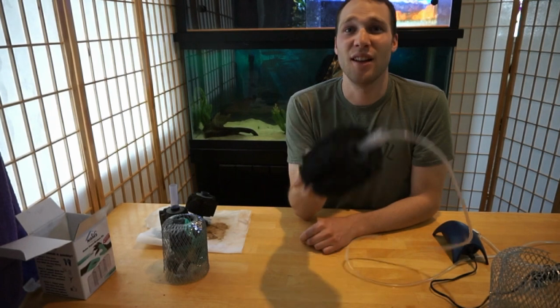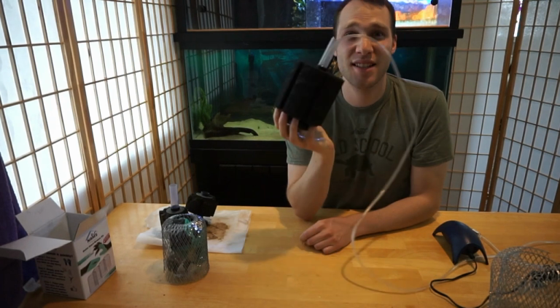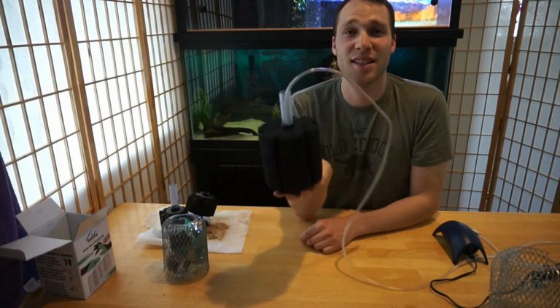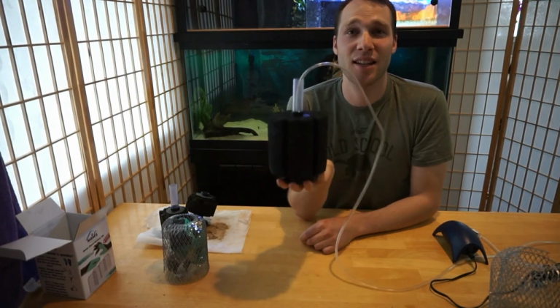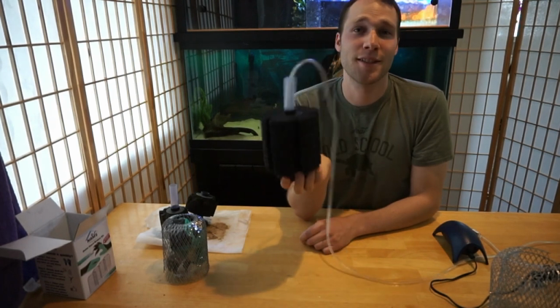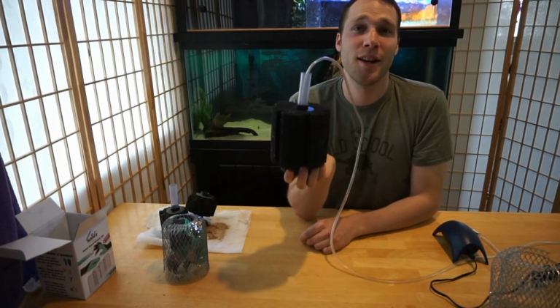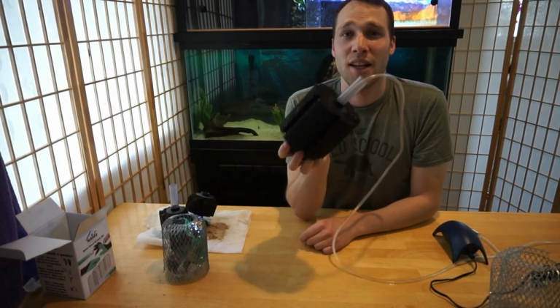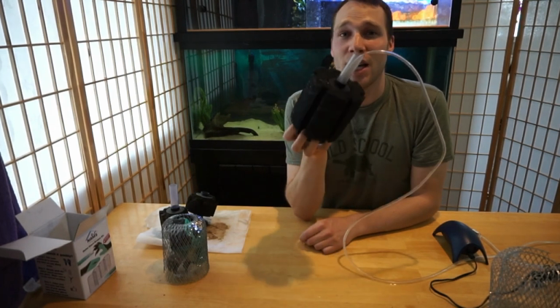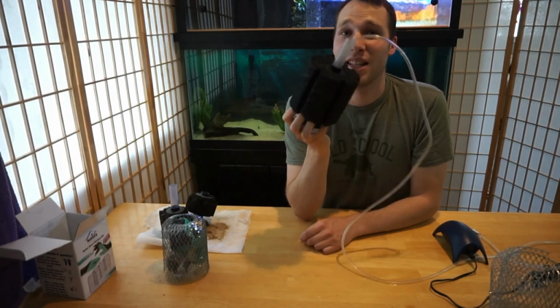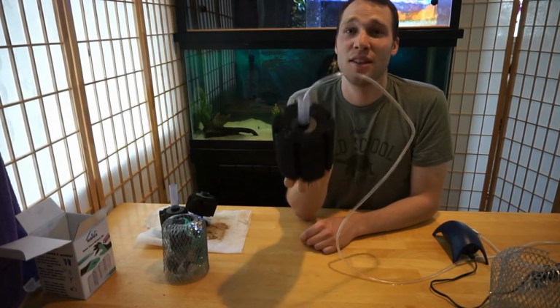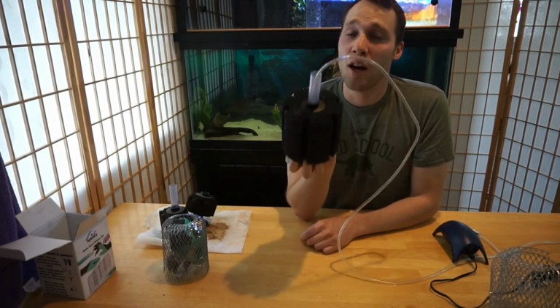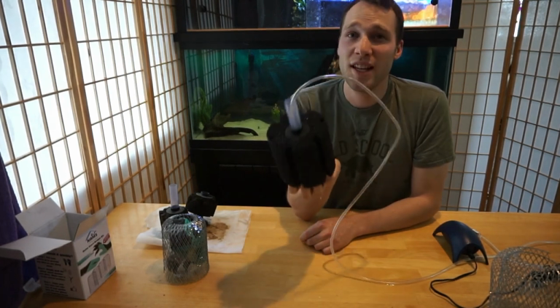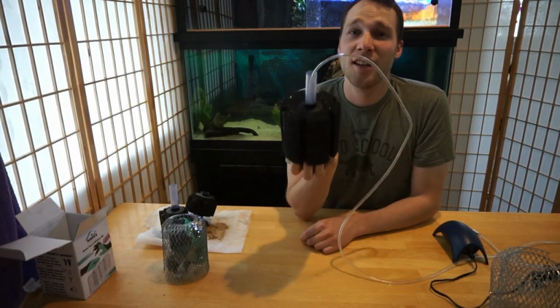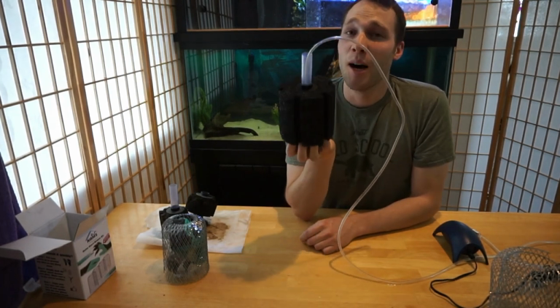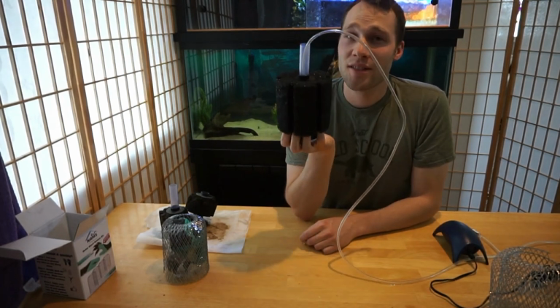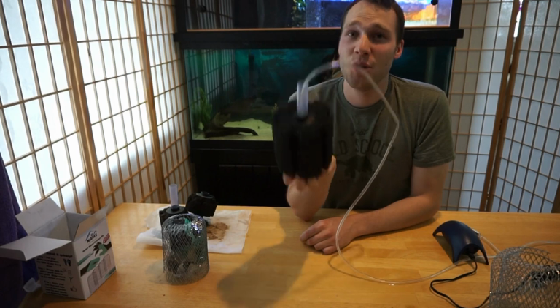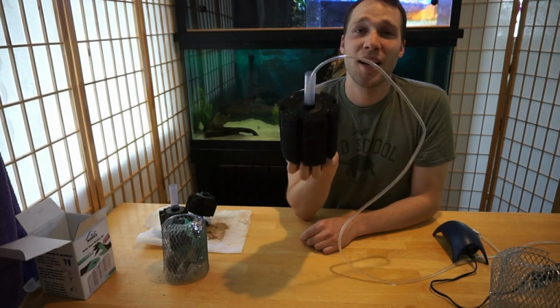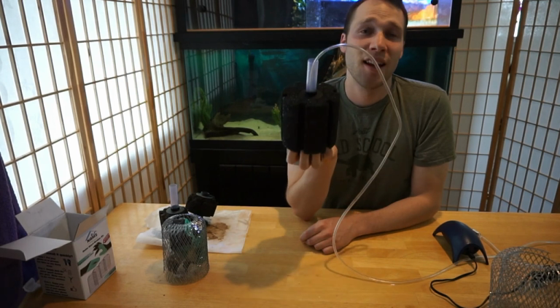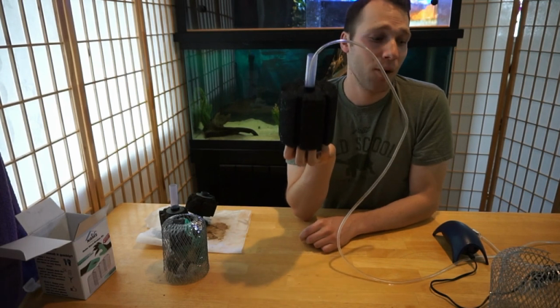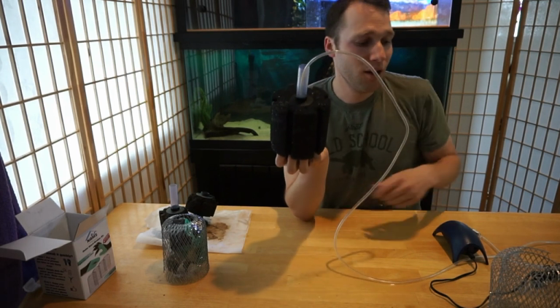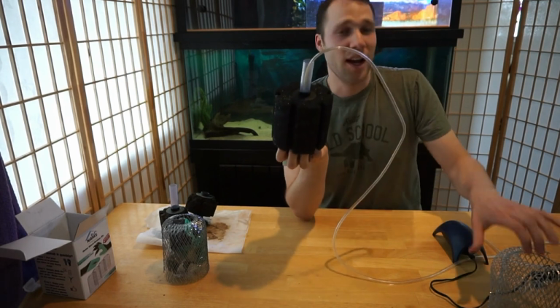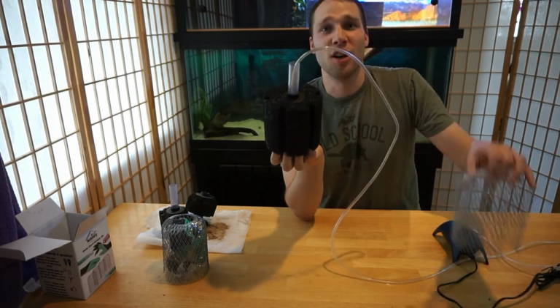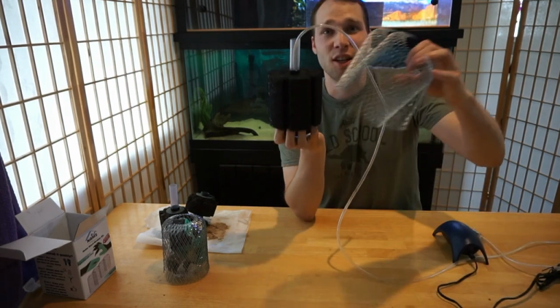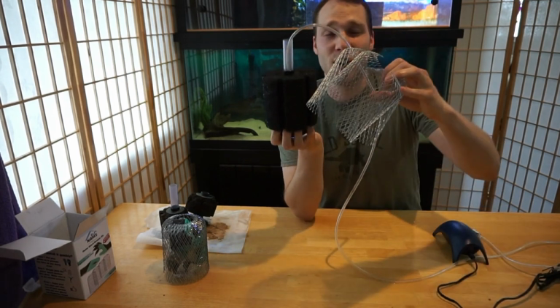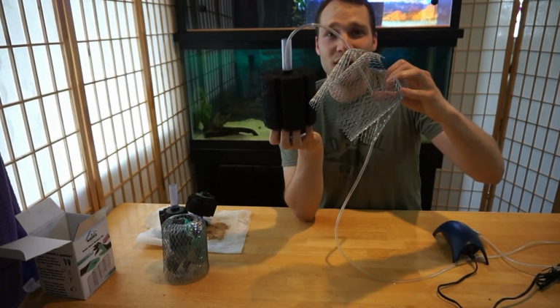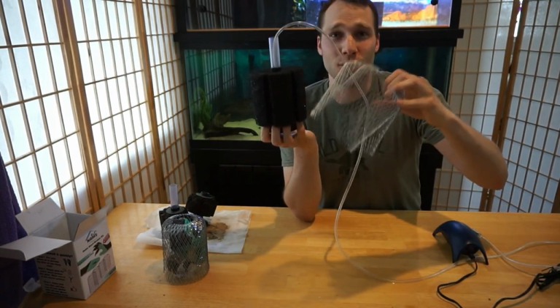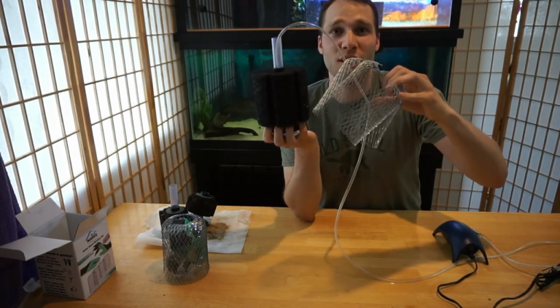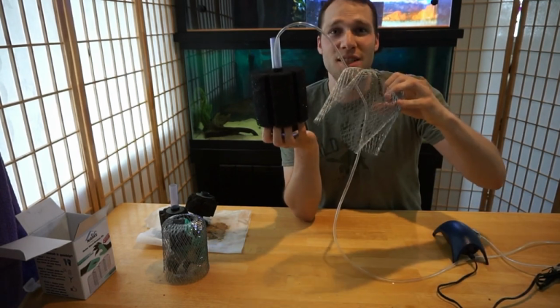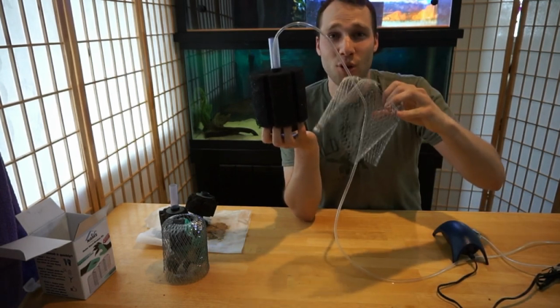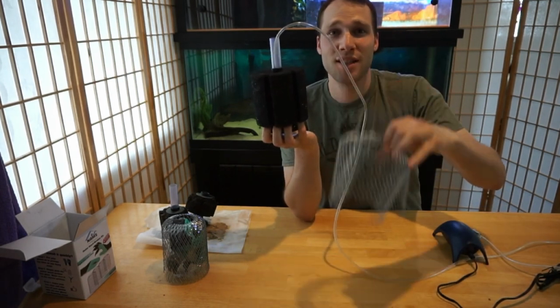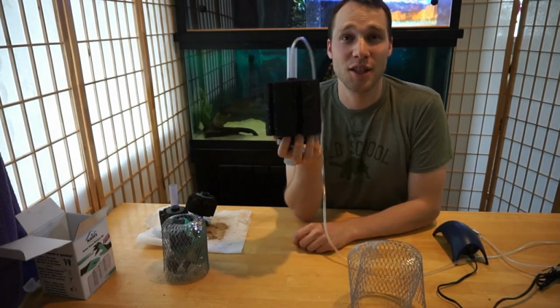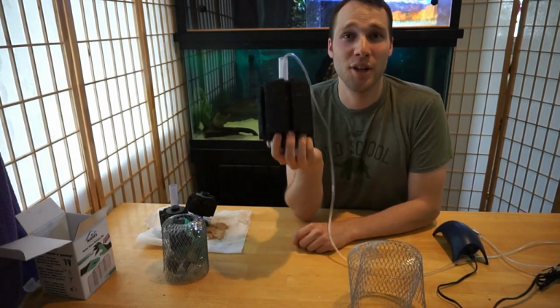Now let's get this thing in the tank, get it started up, and I'm going to give it a week. I'm going to show you guys how well our gutter guard turtle-guard system works. See you in a week.